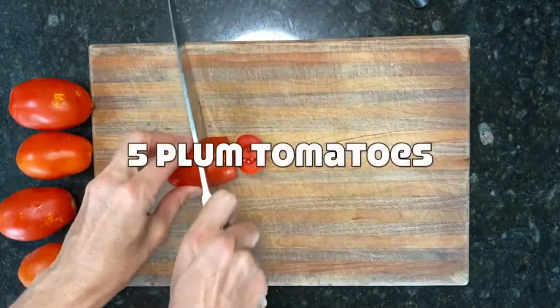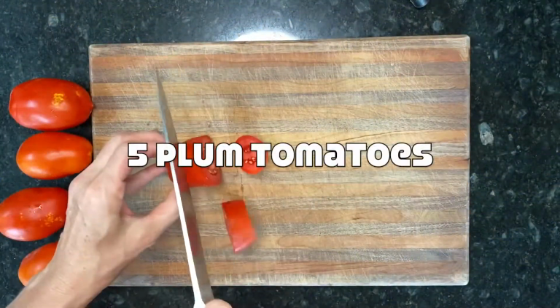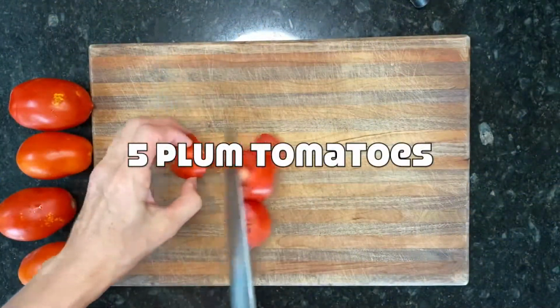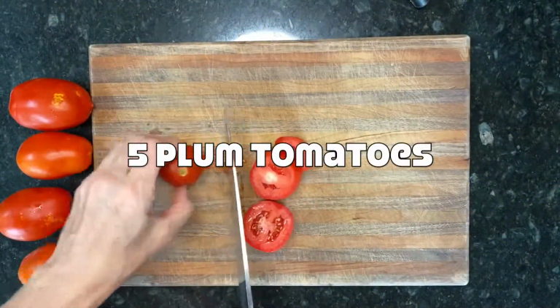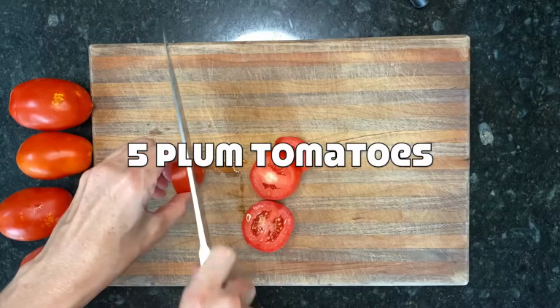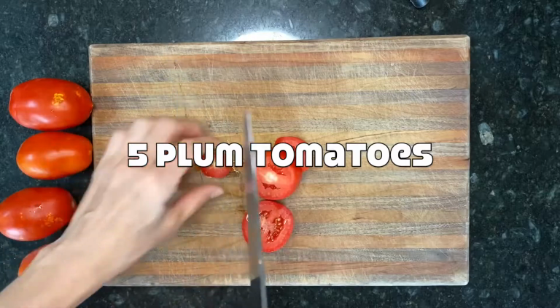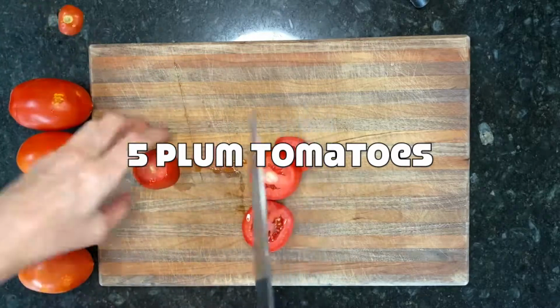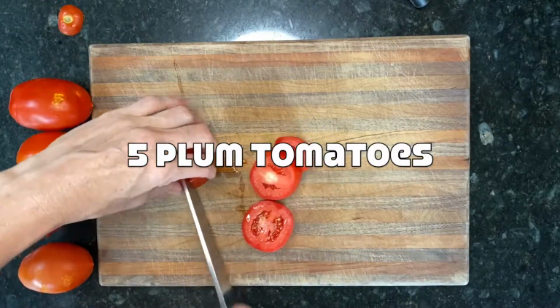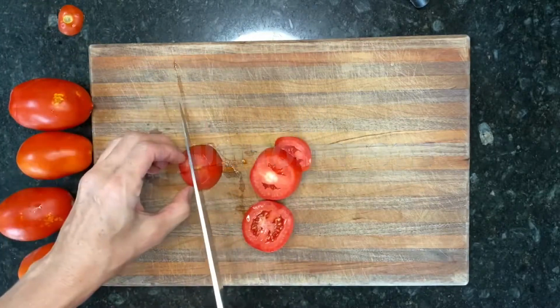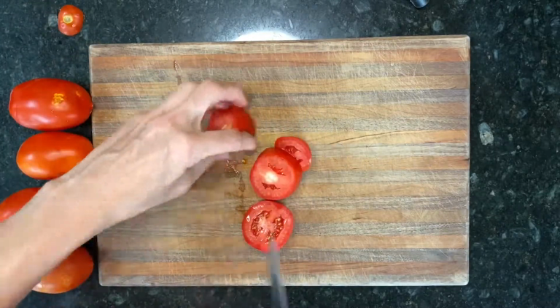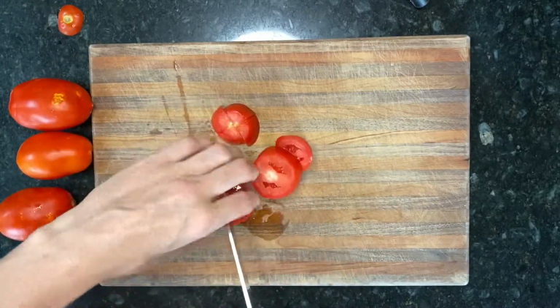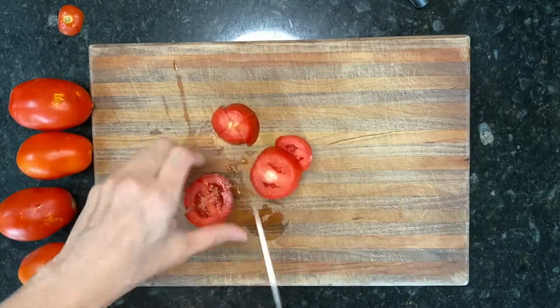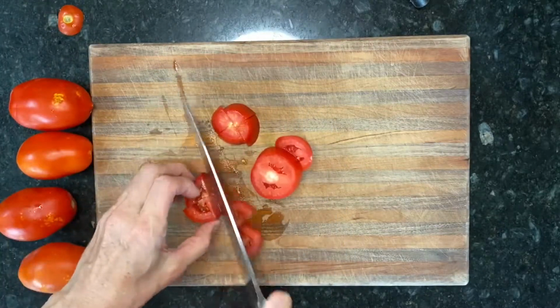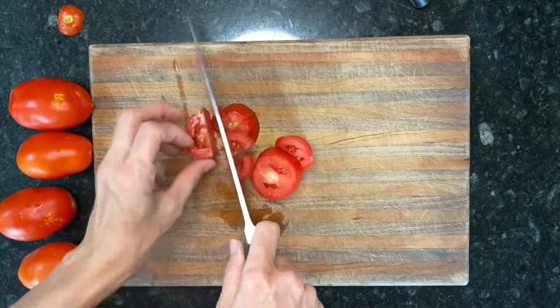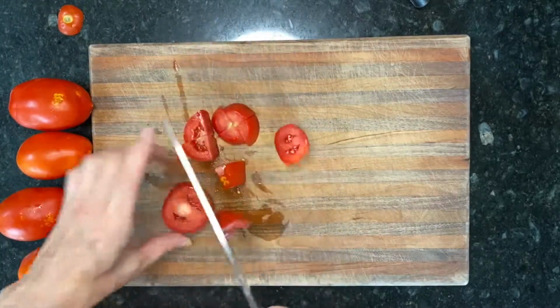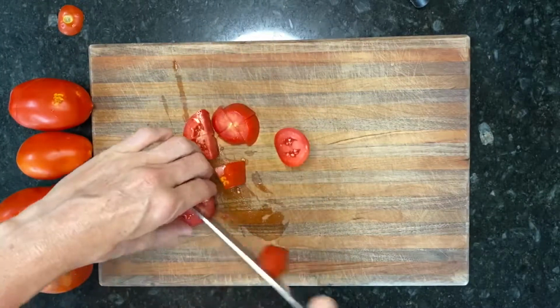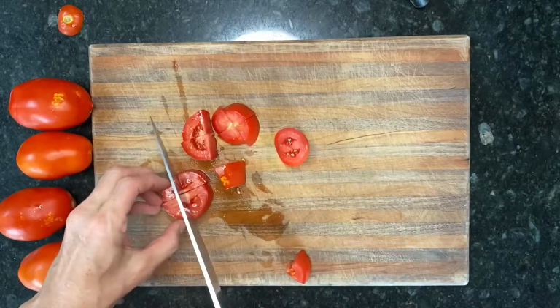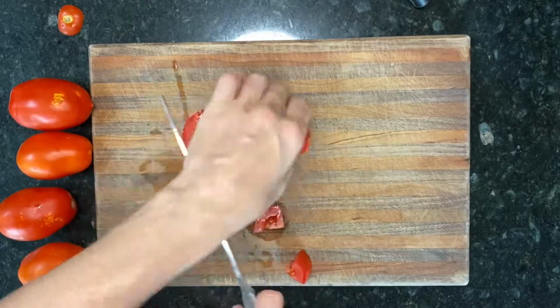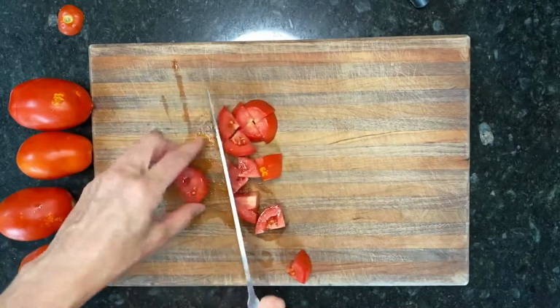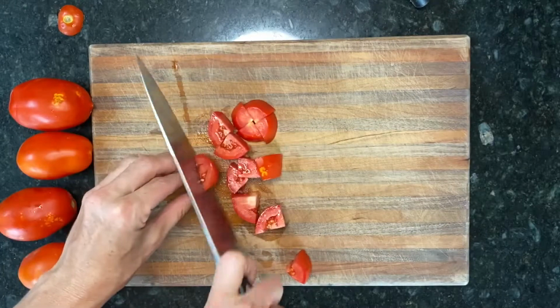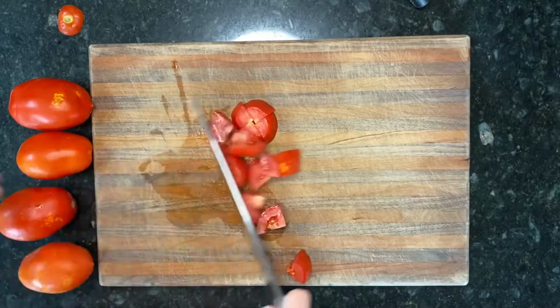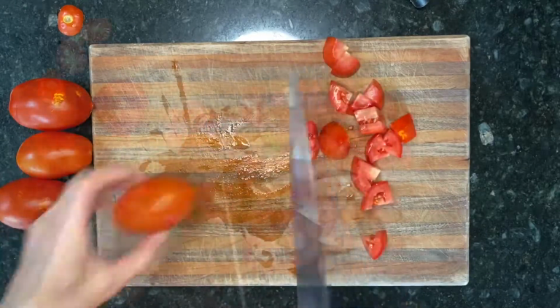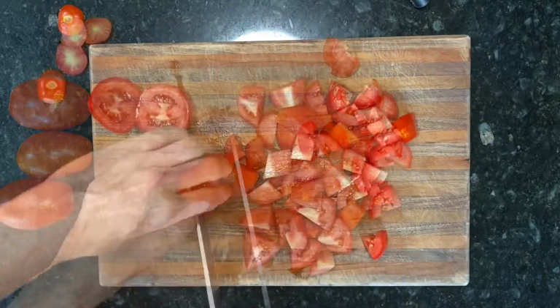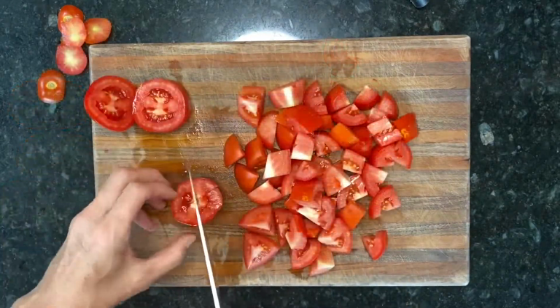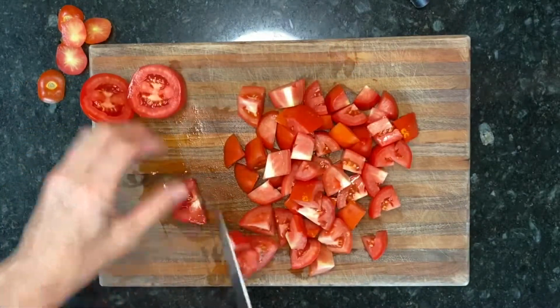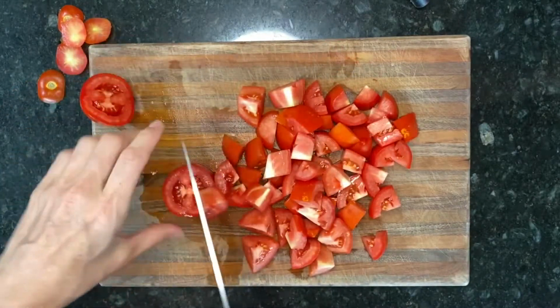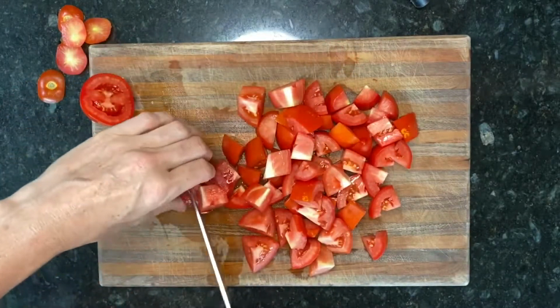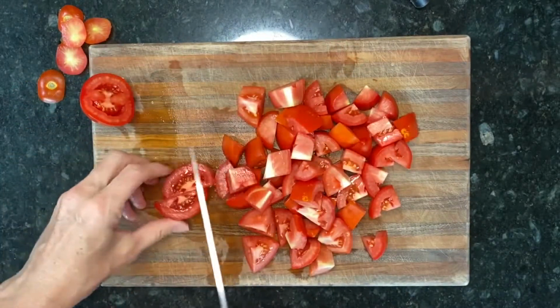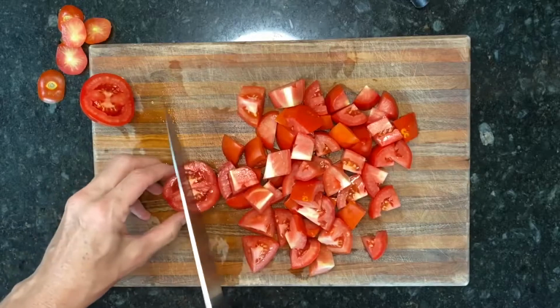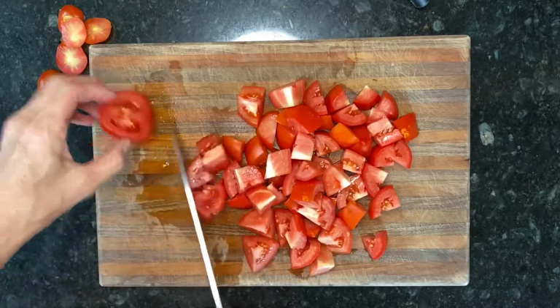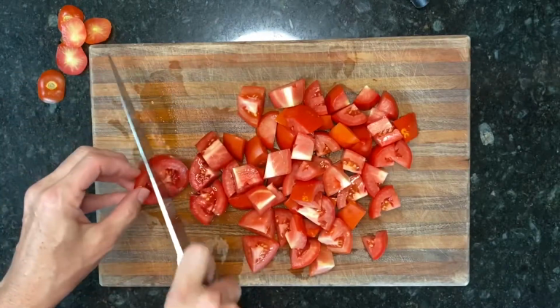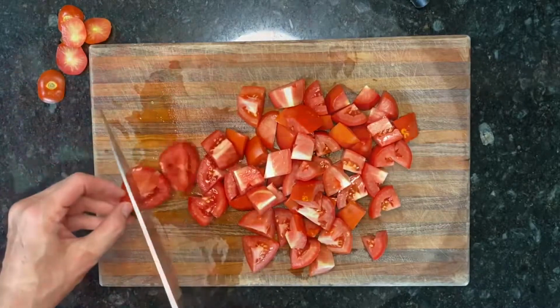Start by chopping five plum tomatoes into chunks. You can use any type of tomato for this recipe — that's kind of the beauty of it. So if you have heirlooms, you can use those, or you can use a blend of all the tomatoes that you have on hand.